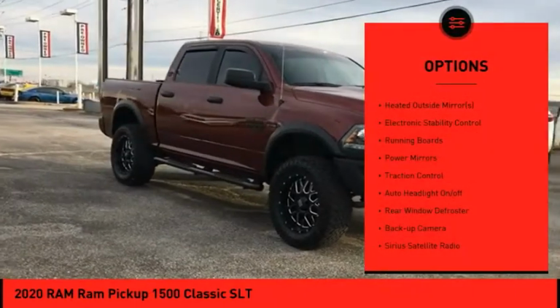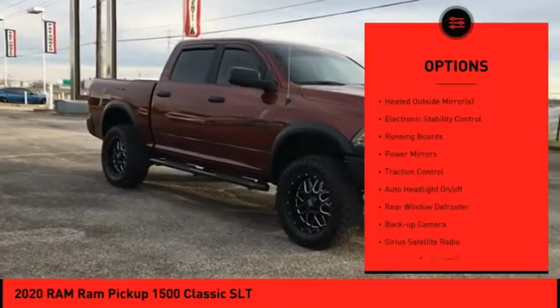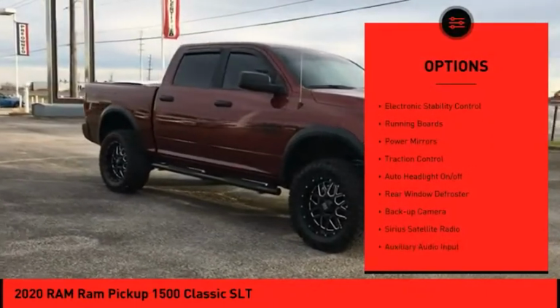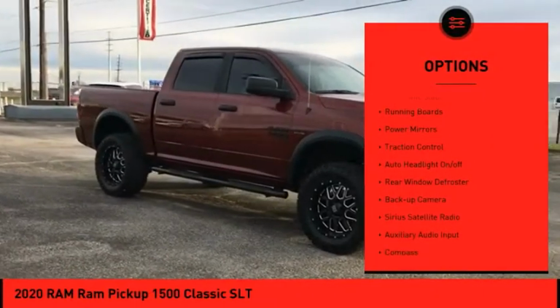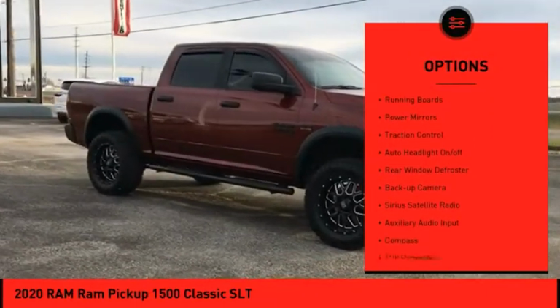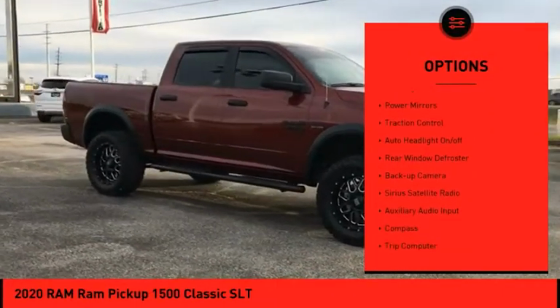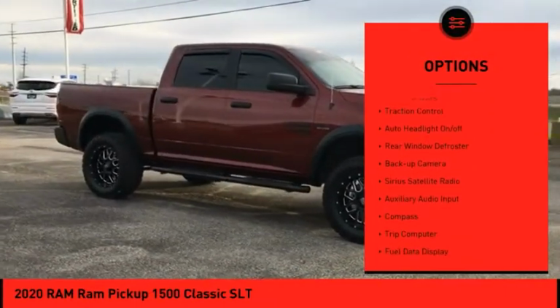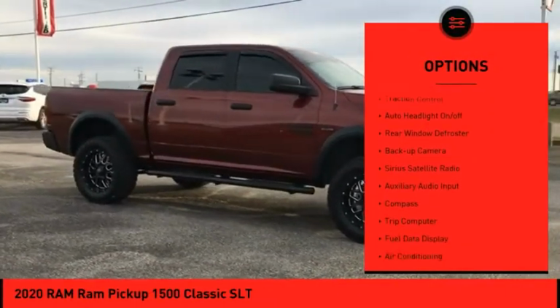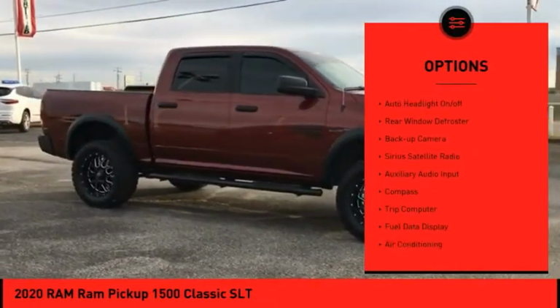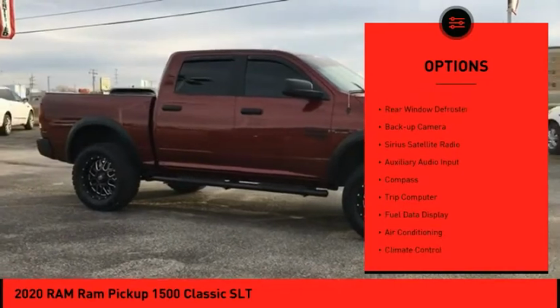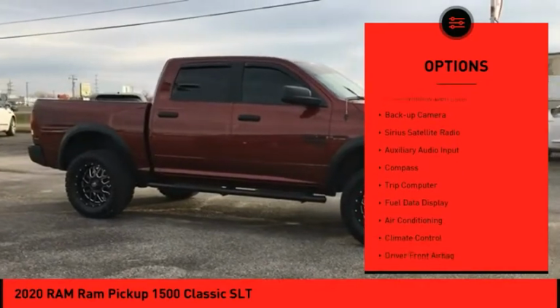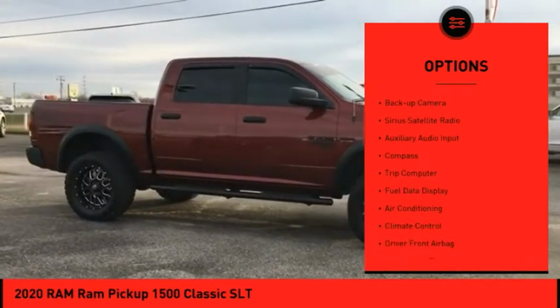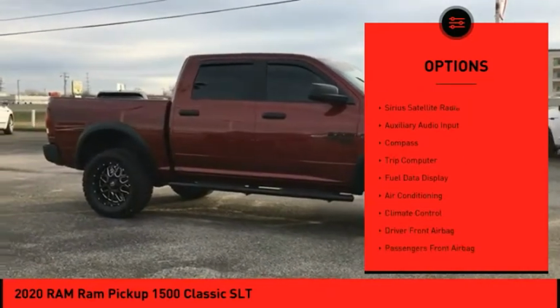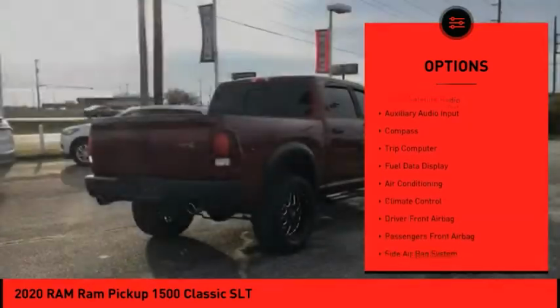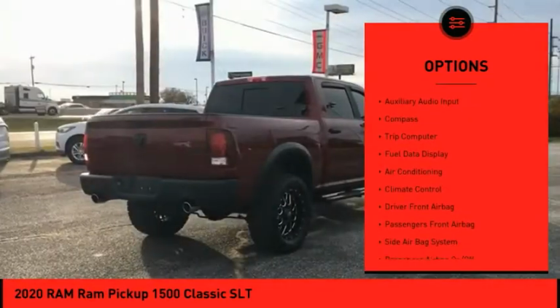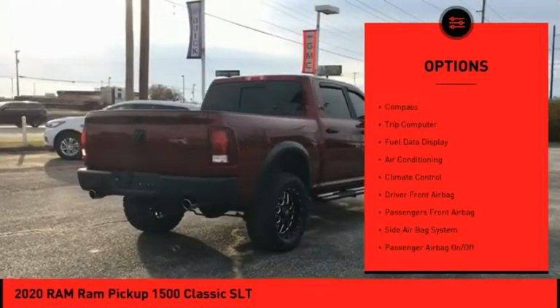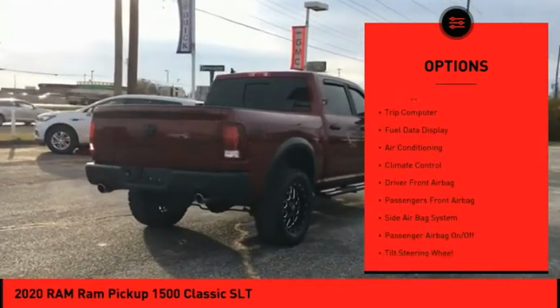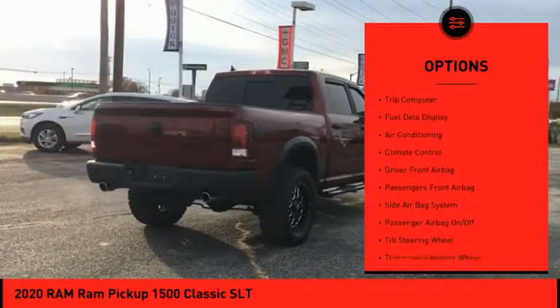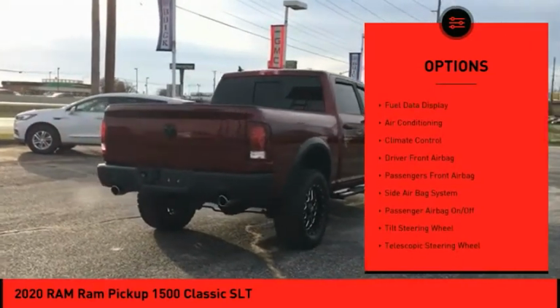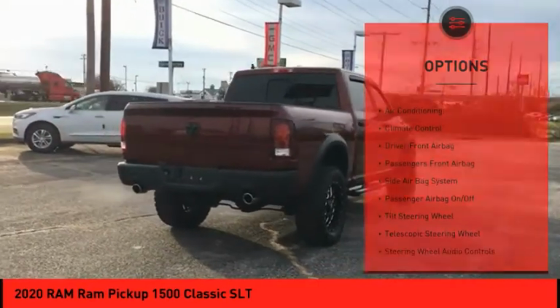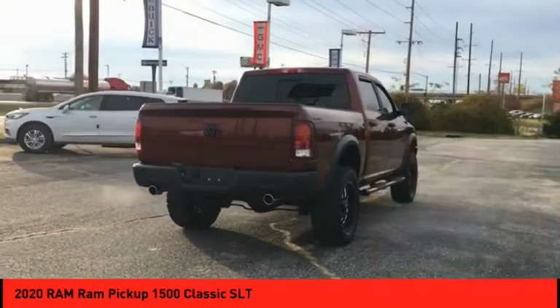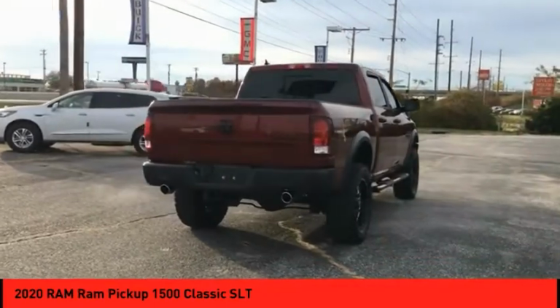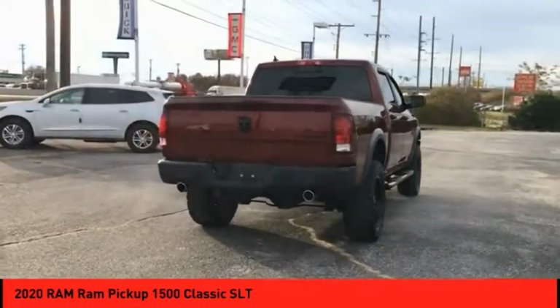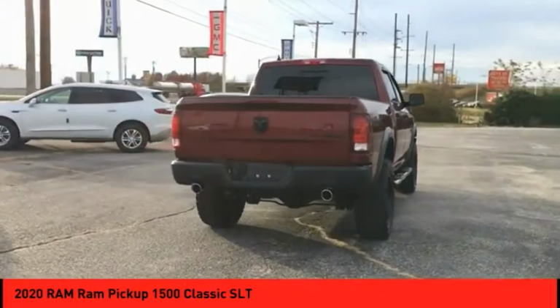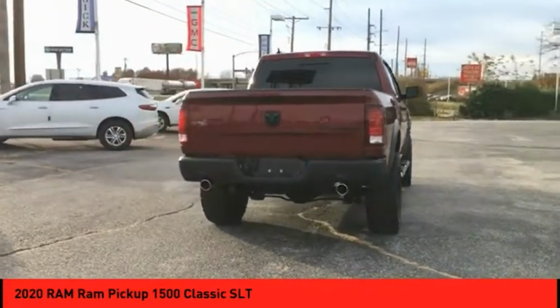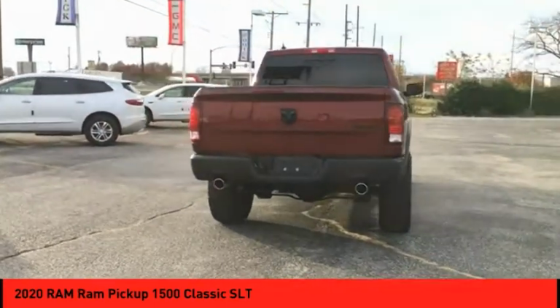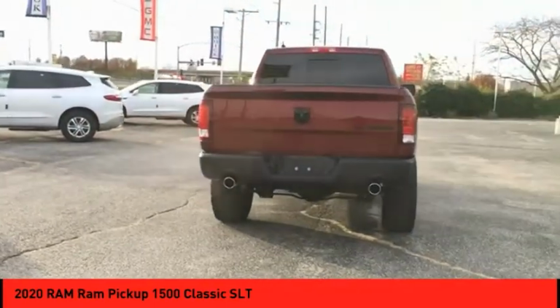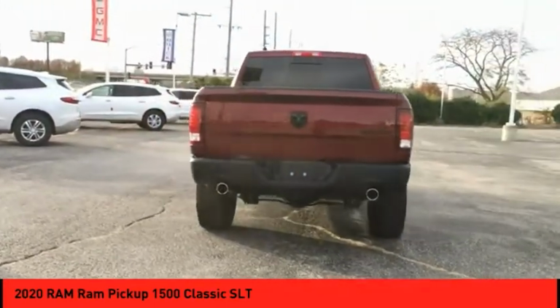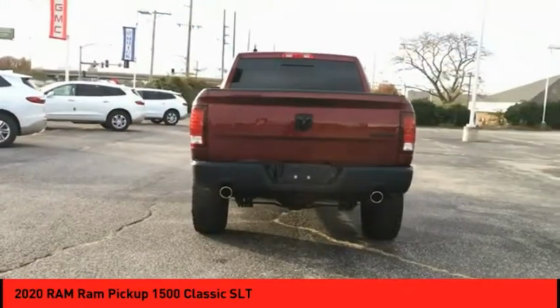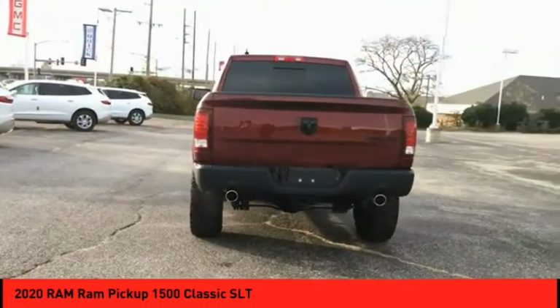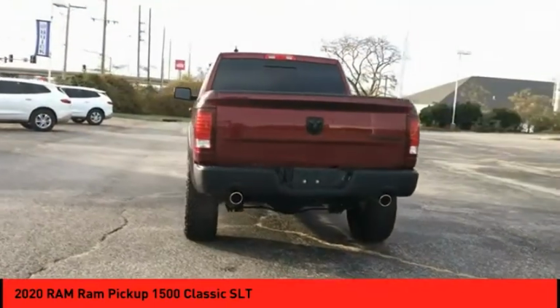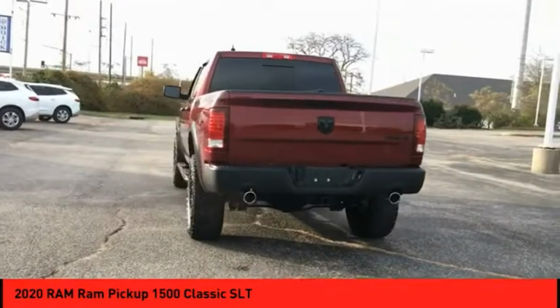Heated outside mirrors, electronic stability control, running boards, power mirrors, traction control, auto headlight on/off, rear window defroster, backup camera, Sirius satellite radio, auxiliary audio input.